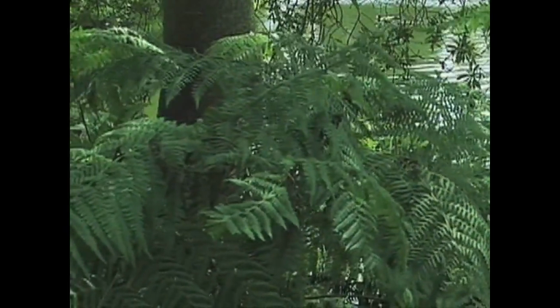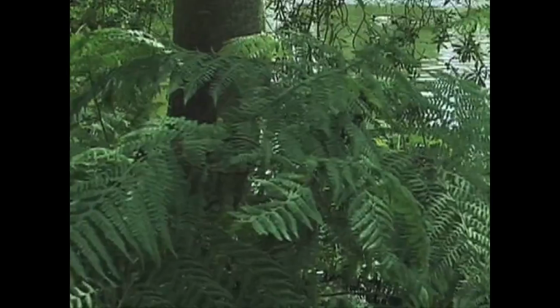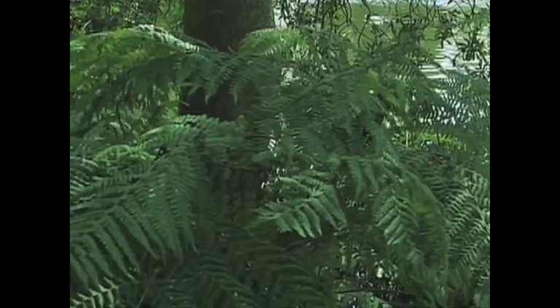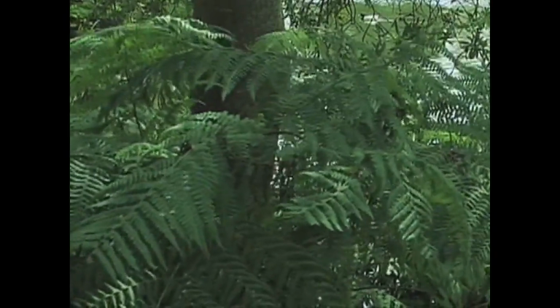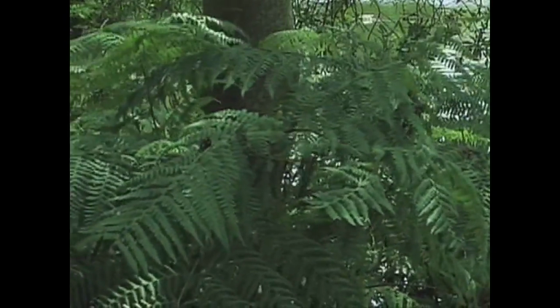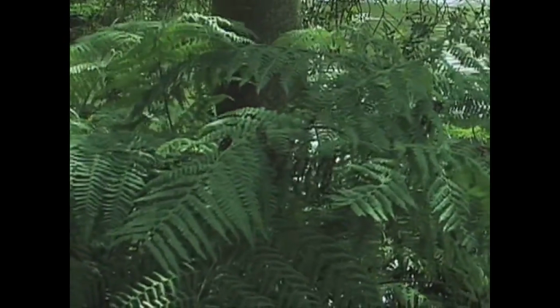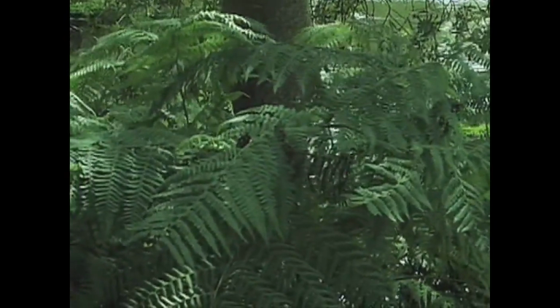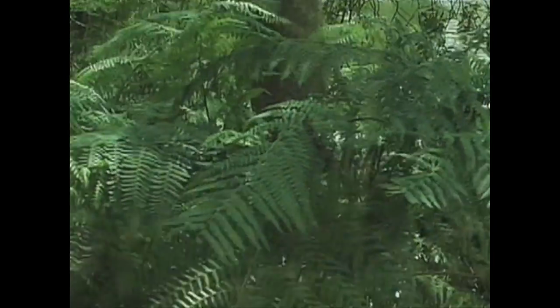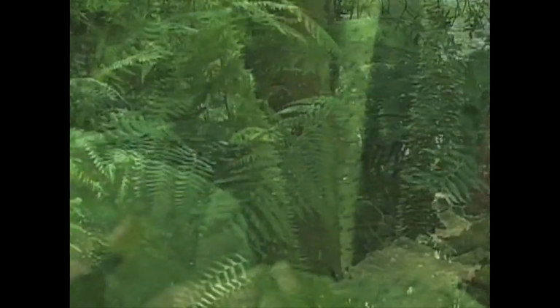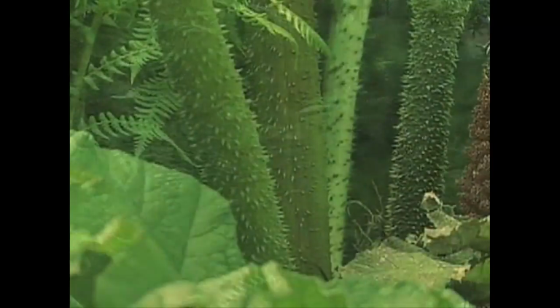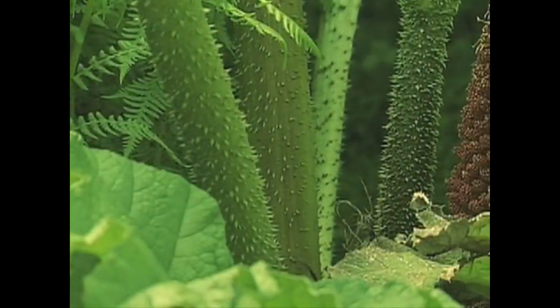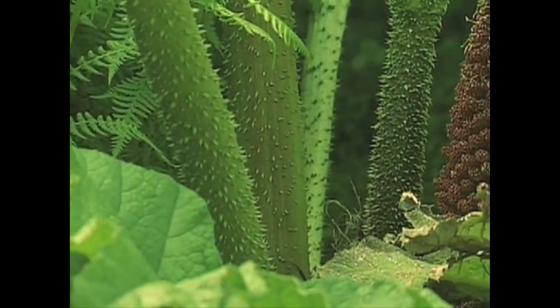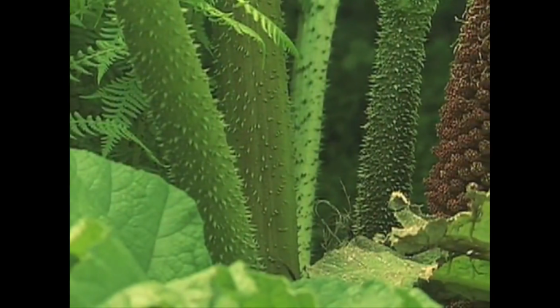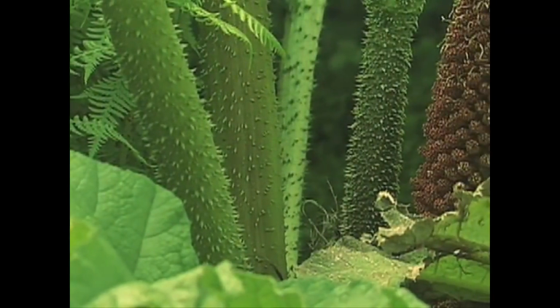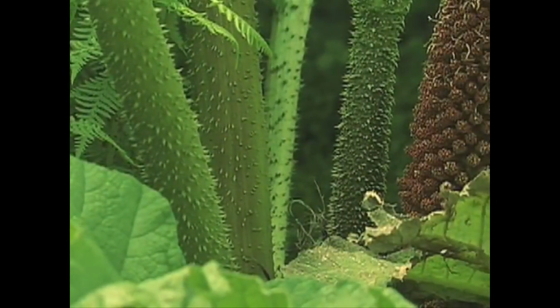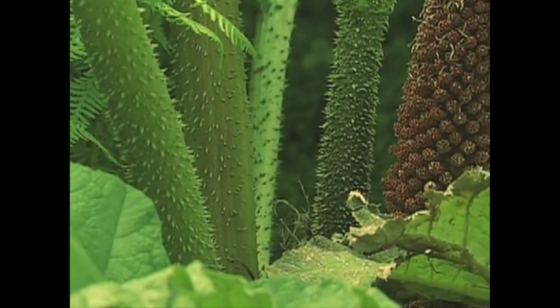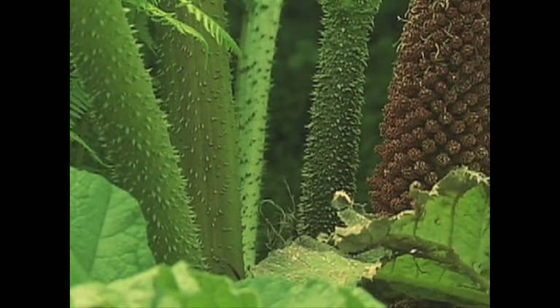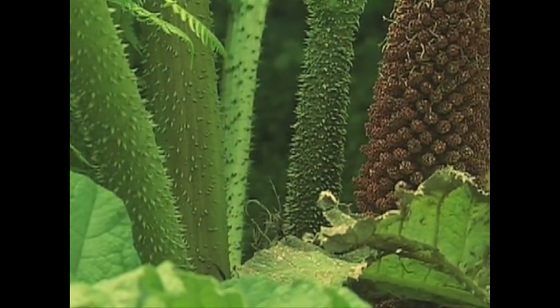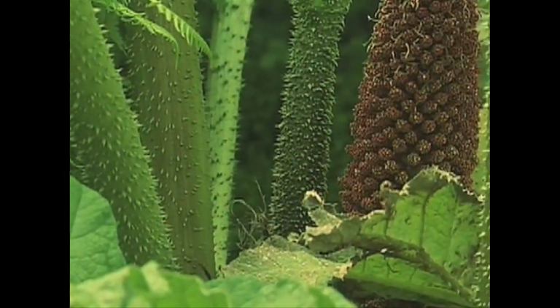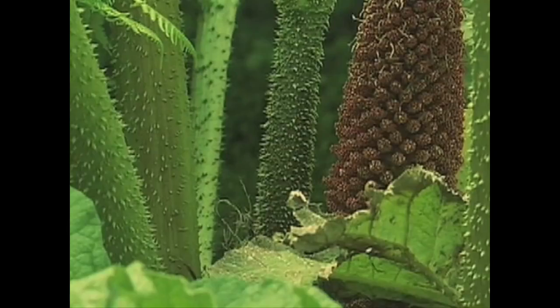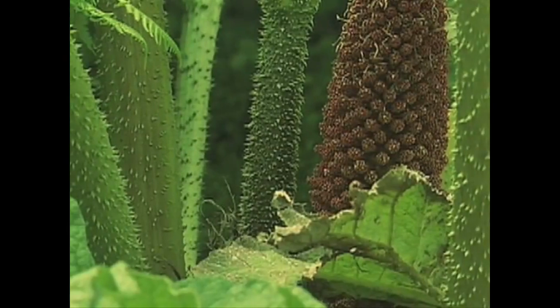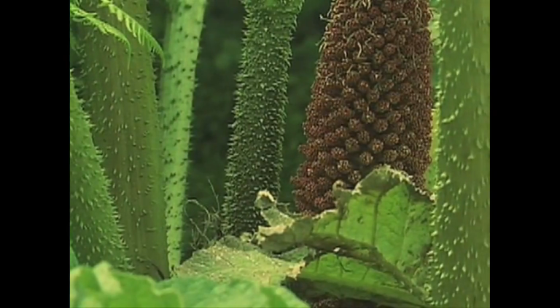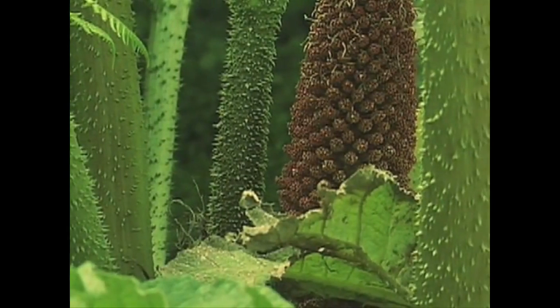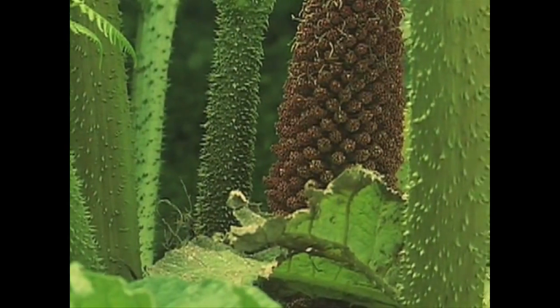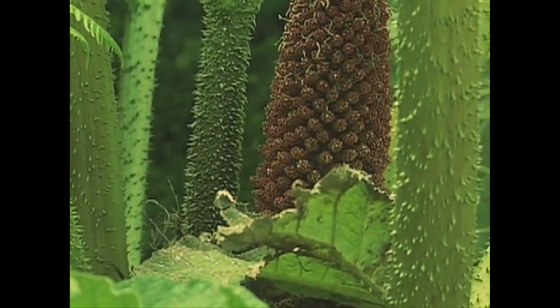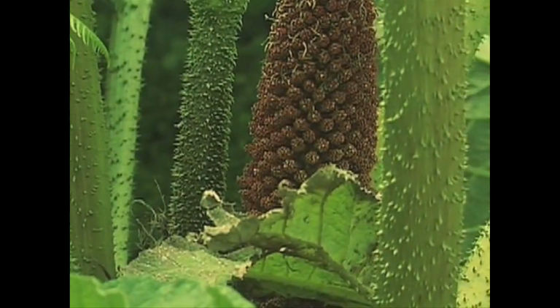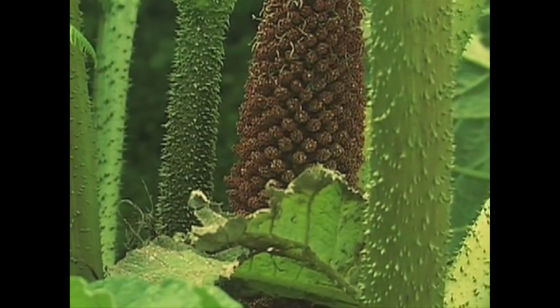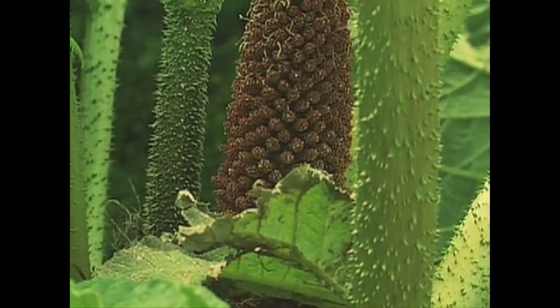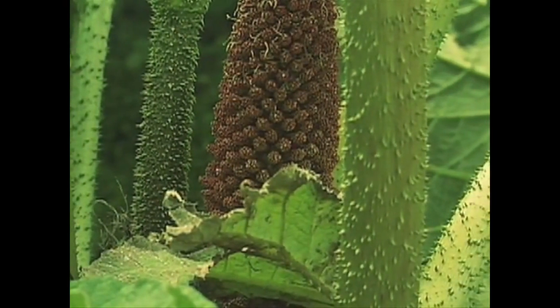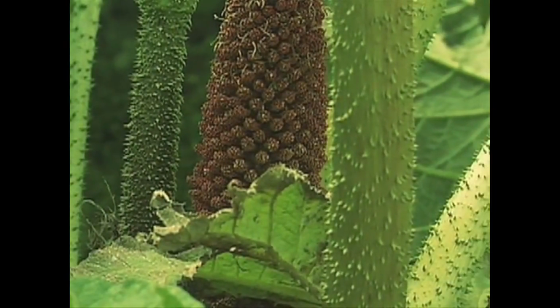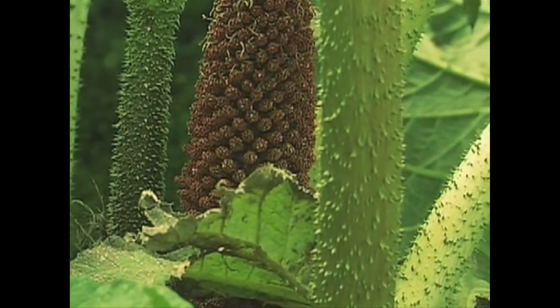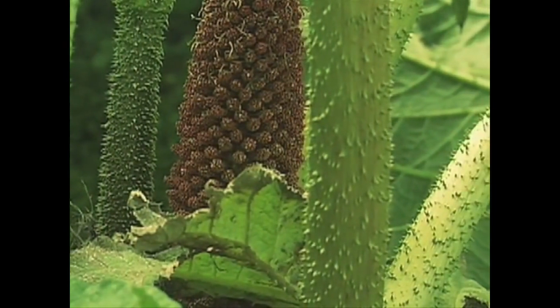If Kepler detects many habitable Earth-sized planets, it could mean the universe is full of life. This discovery would lead the way for scientists to conduct a more extensive search for life on other planets.